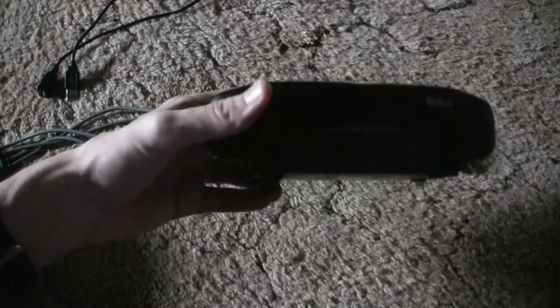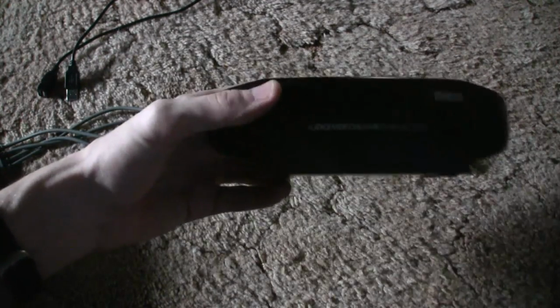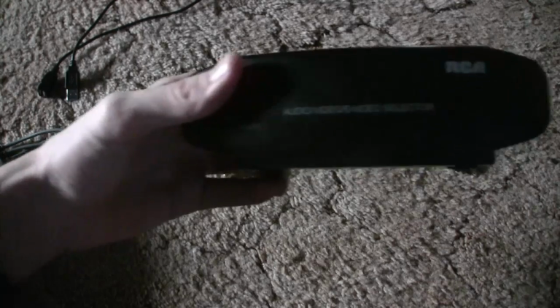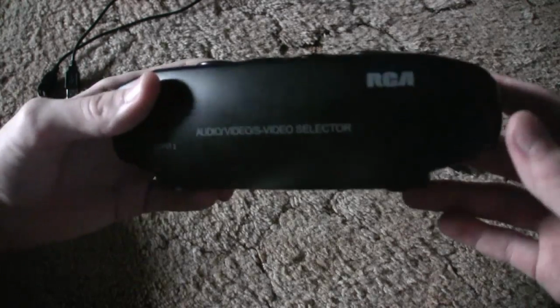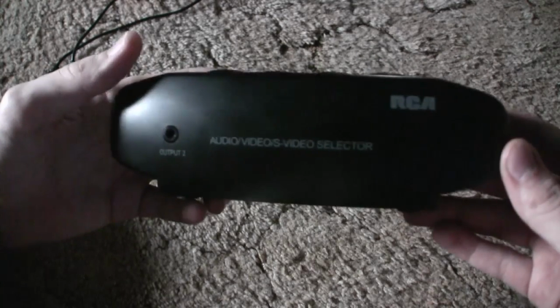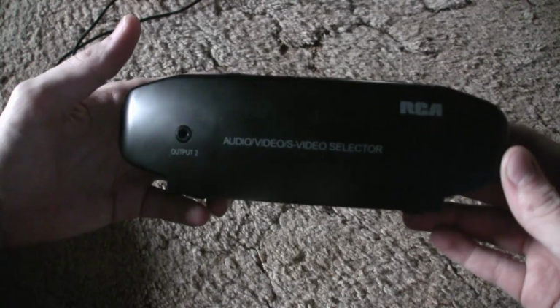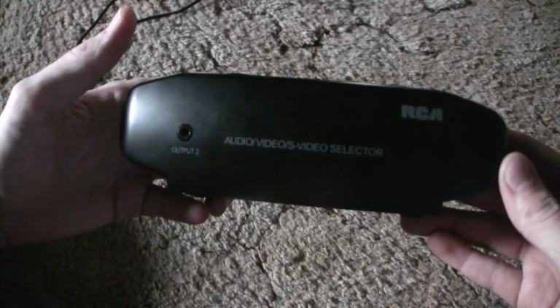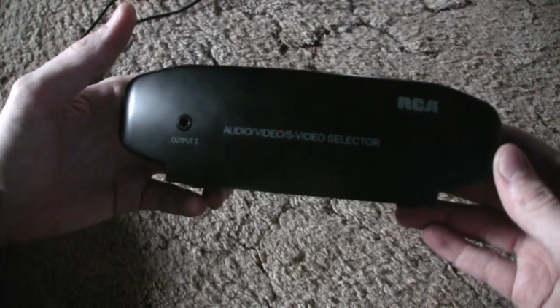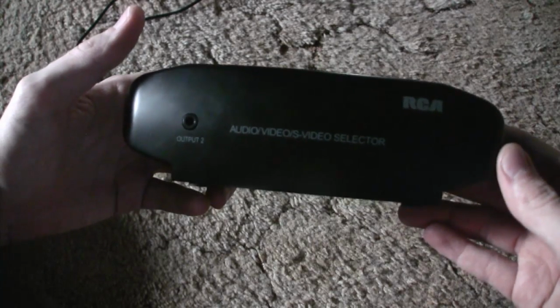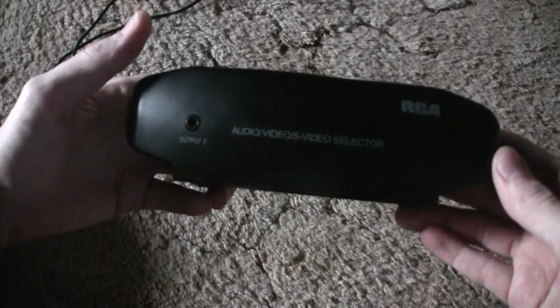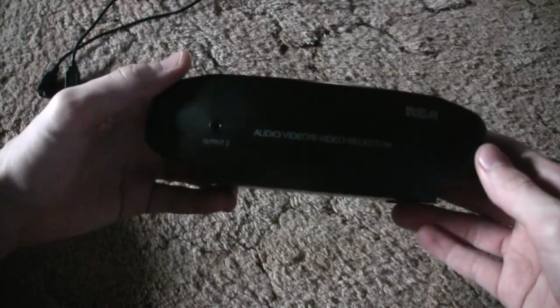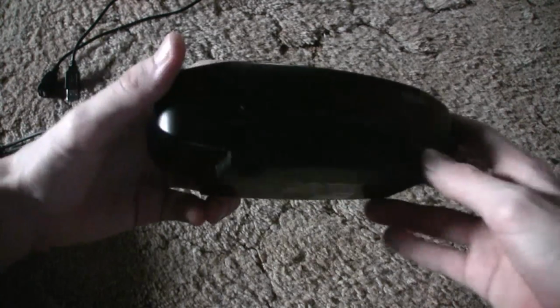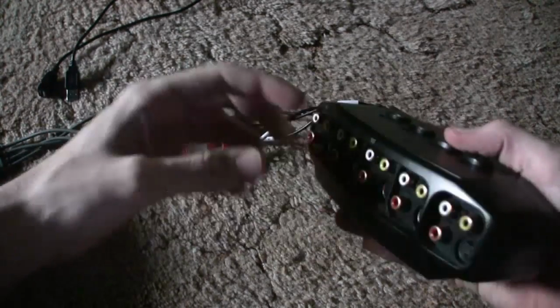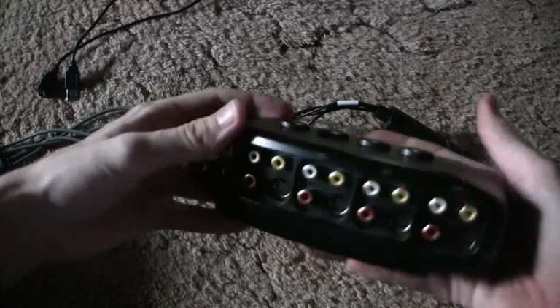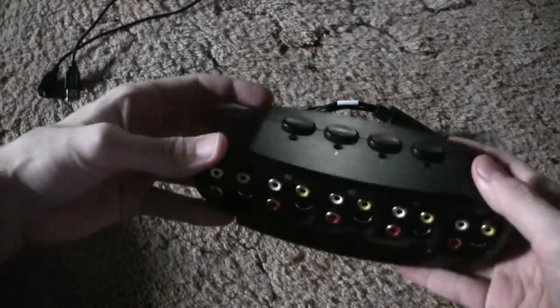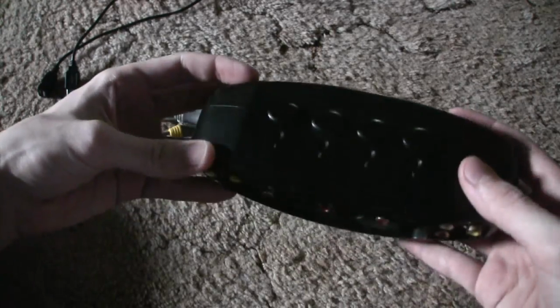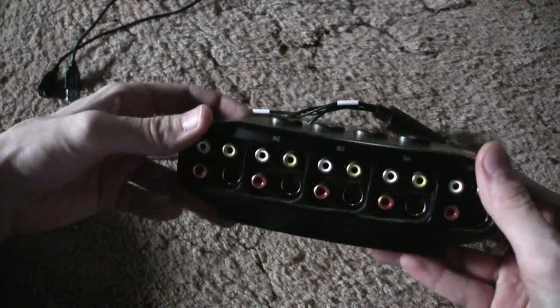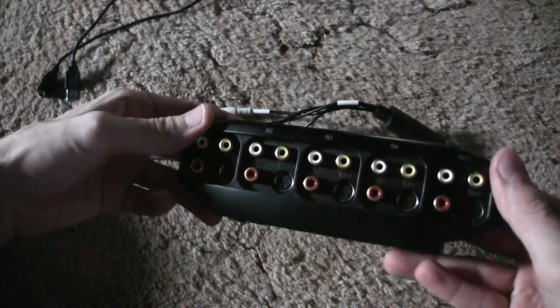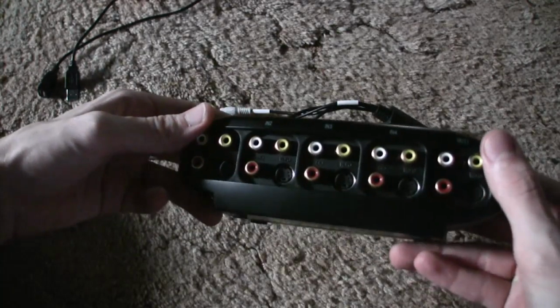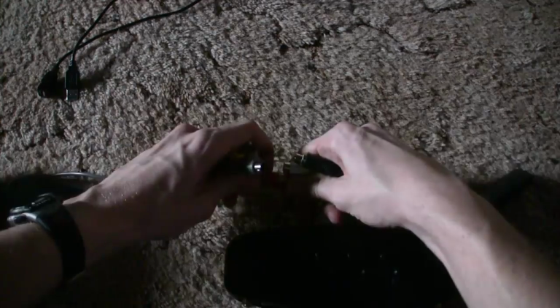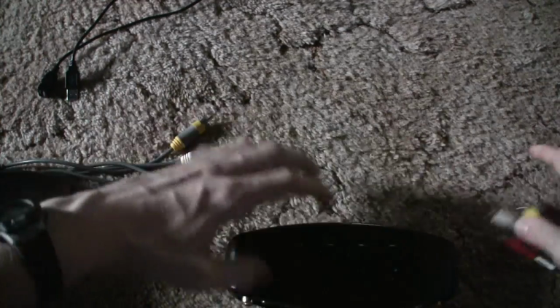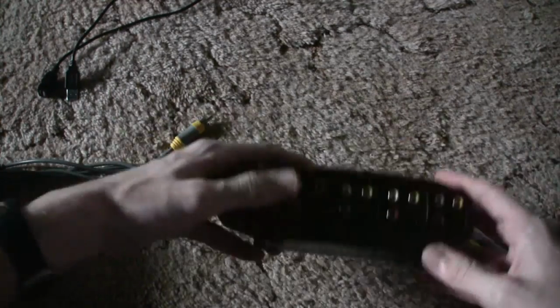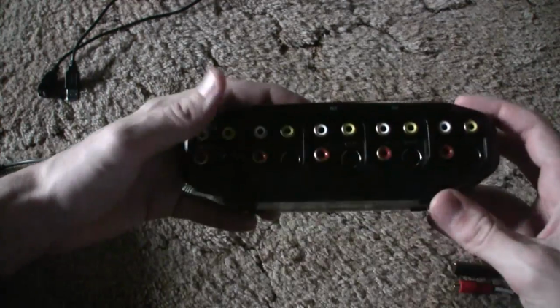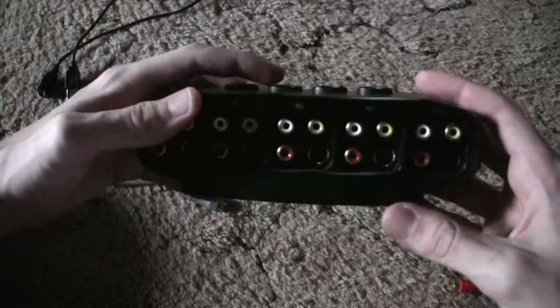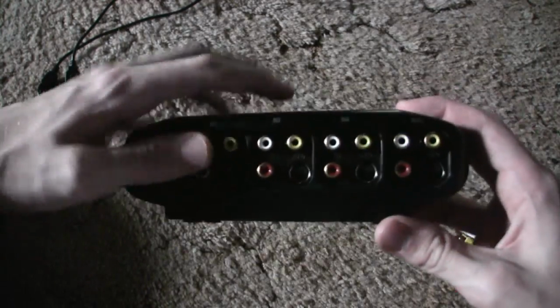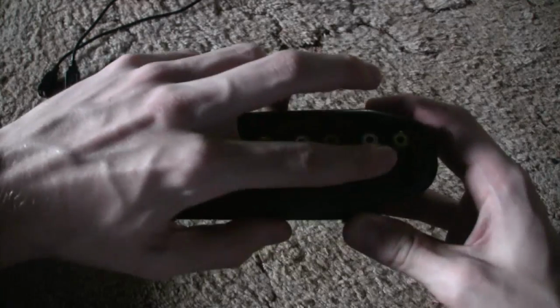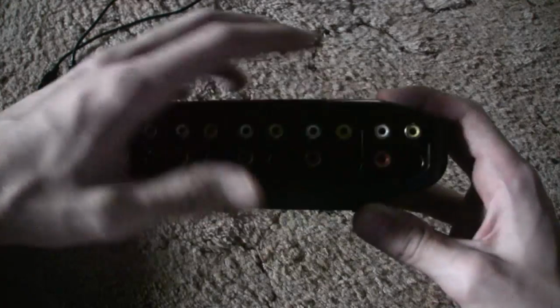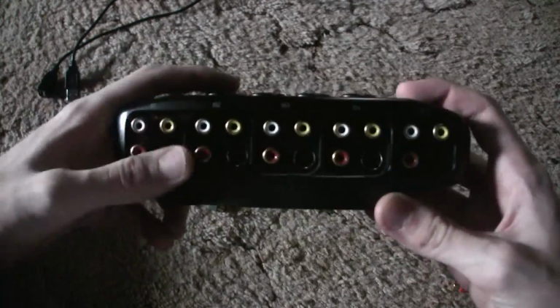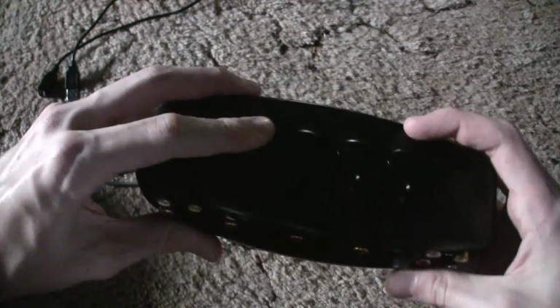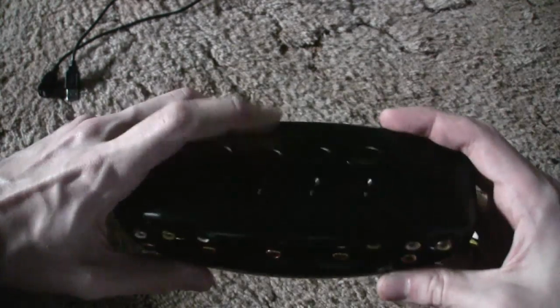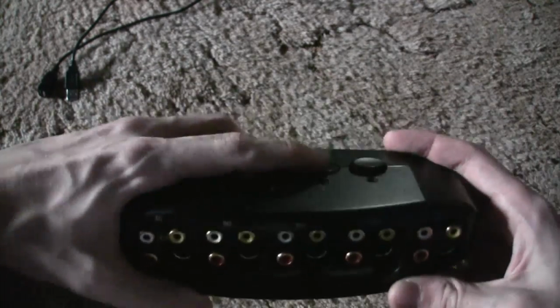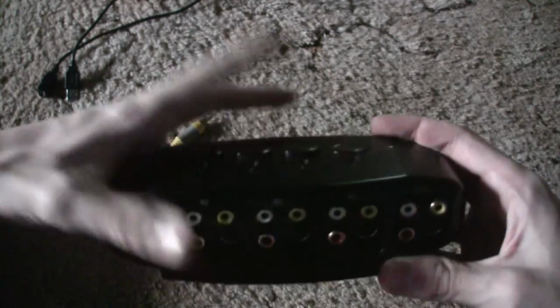What I use is this RCA S-video splitter. This cost me about eight dollars — got it a few years ago. It can have multiple inputs, then you plug it to your TV and select which one with these buttons.